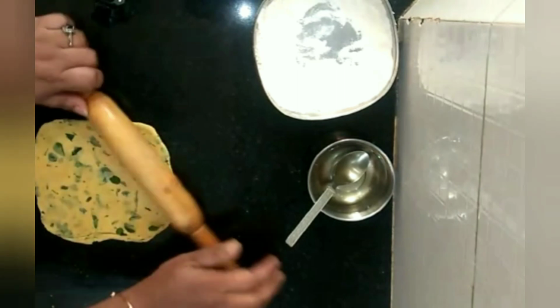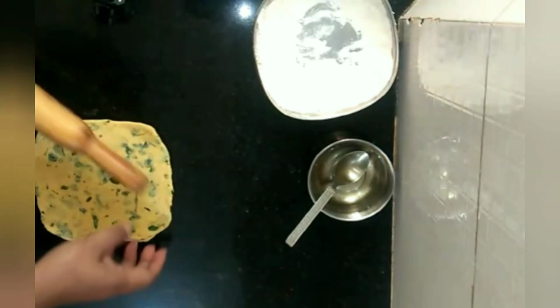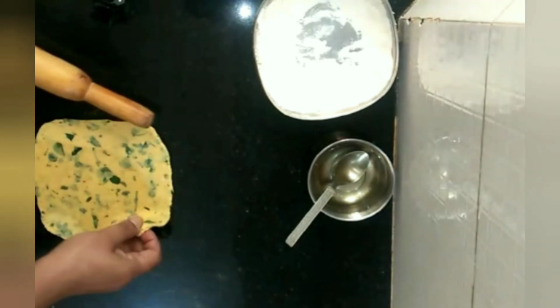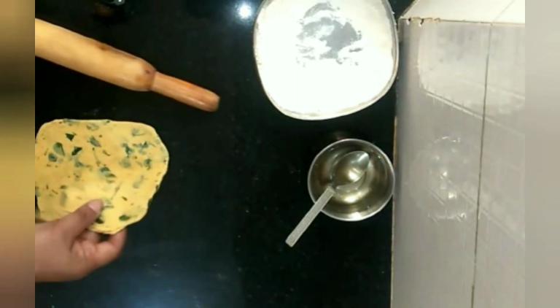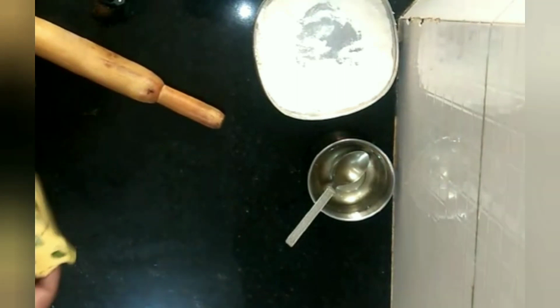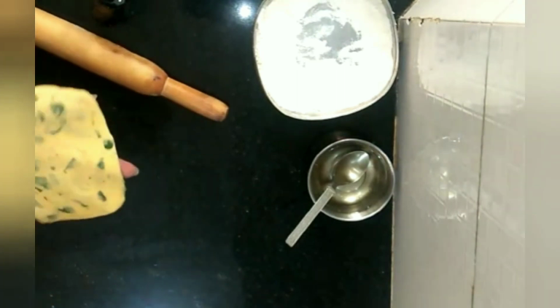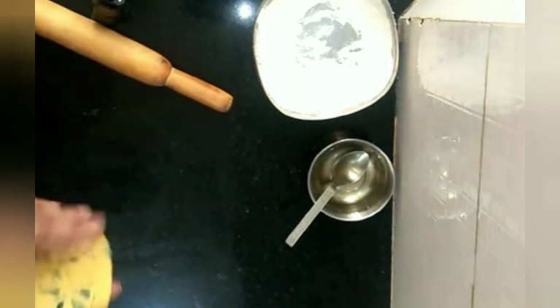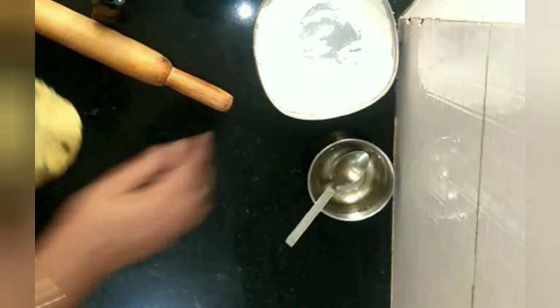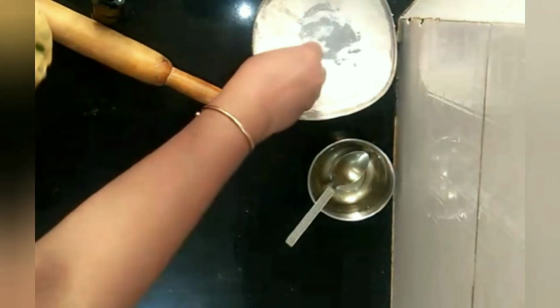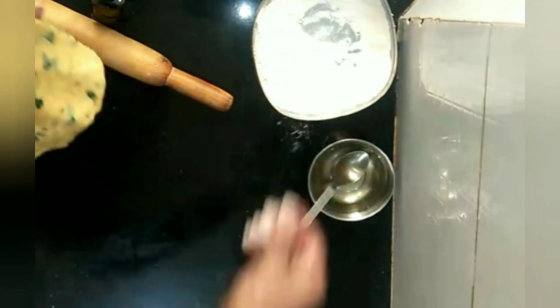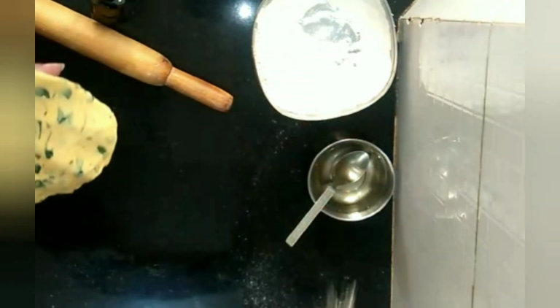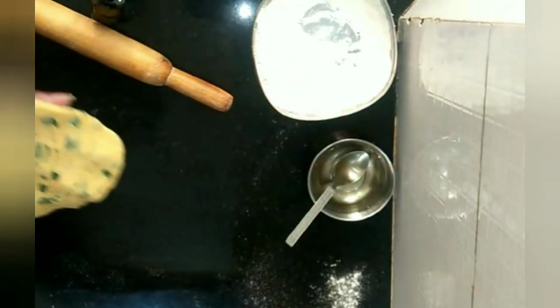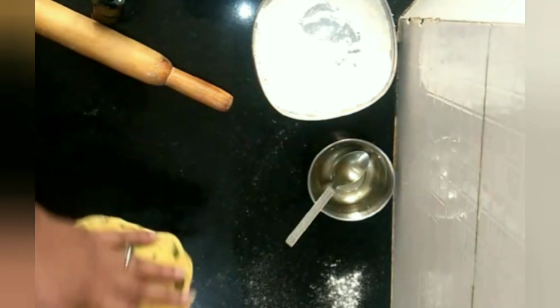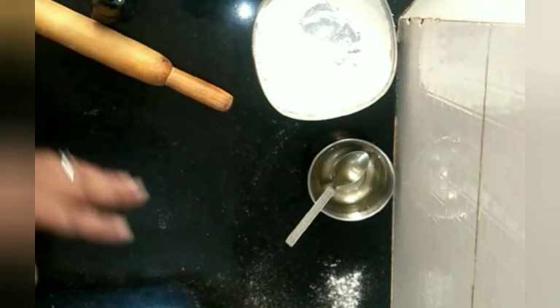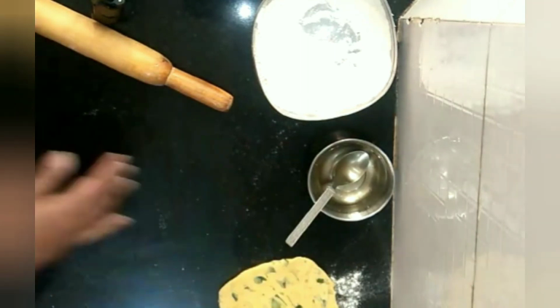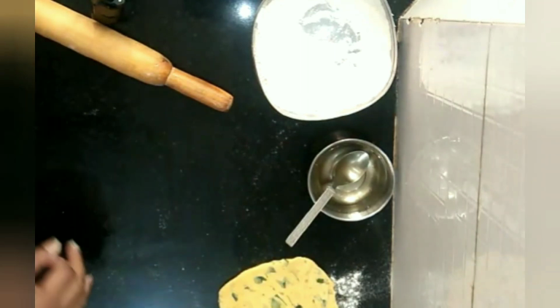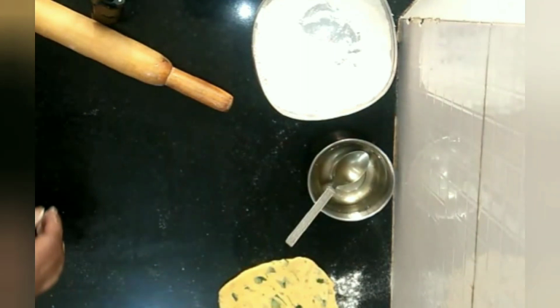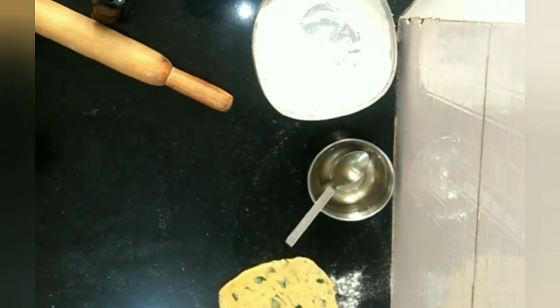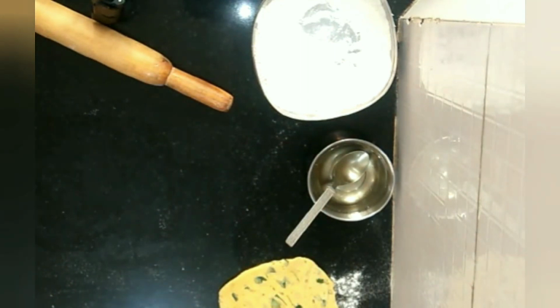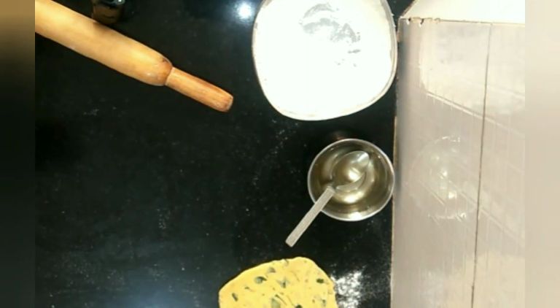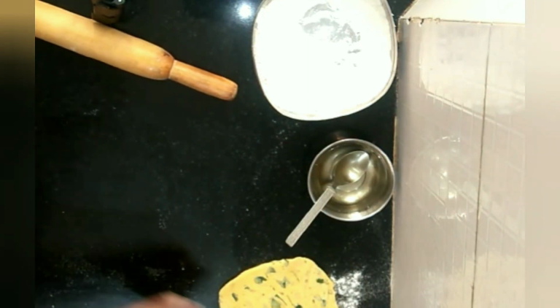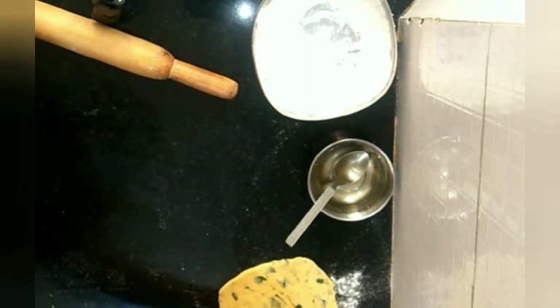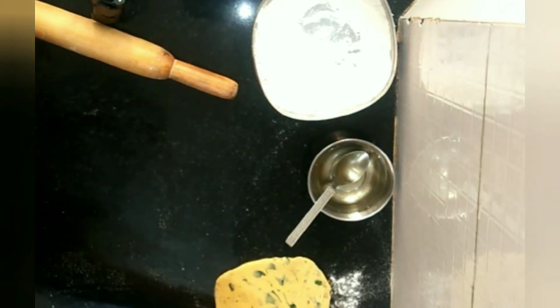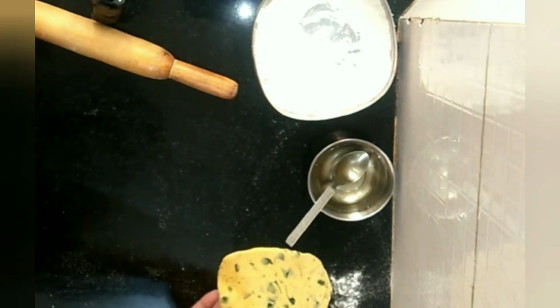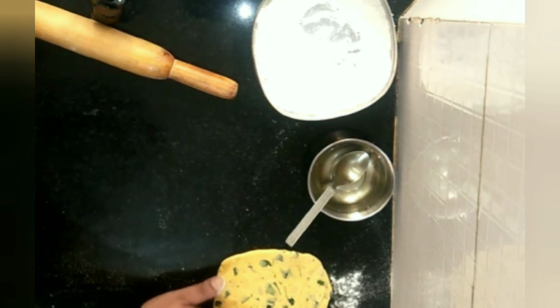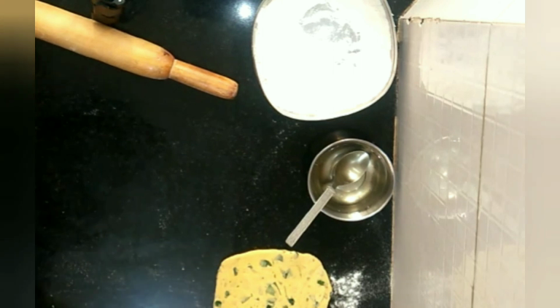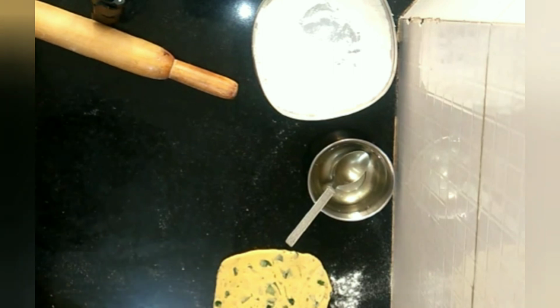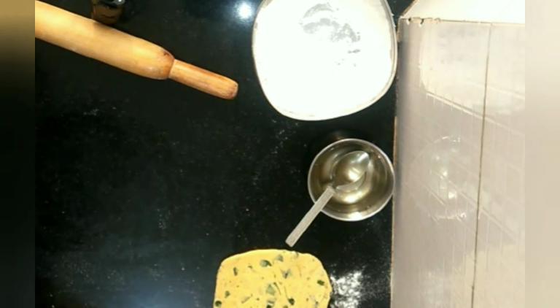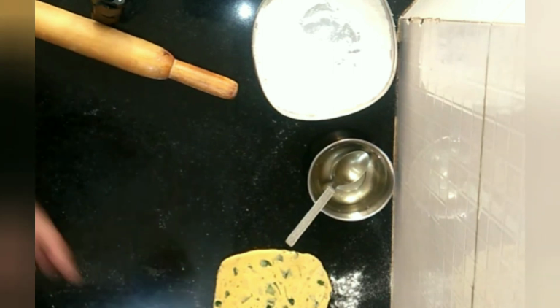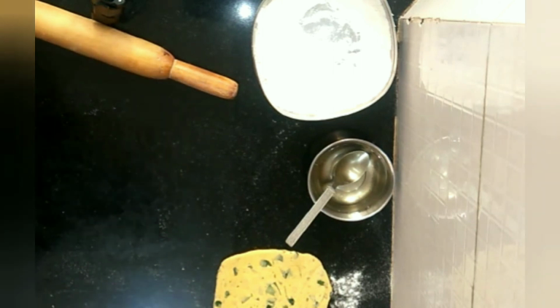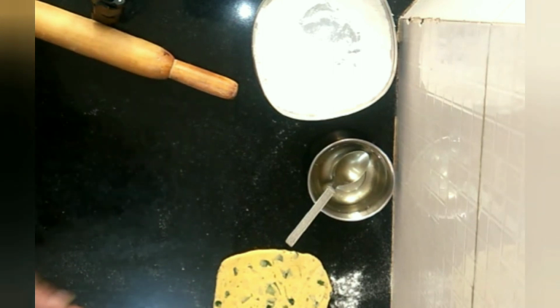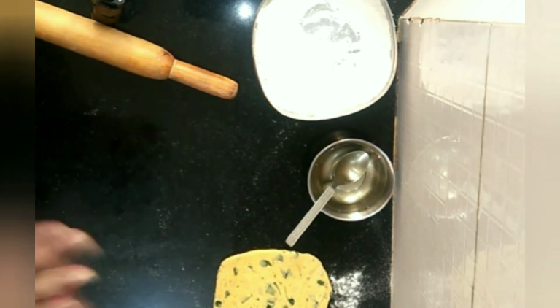Okay, so I'm done with the rolling. We're maintaining a square shape. I just sprinkled some dry aata and kept it there so that it doesn't stick.